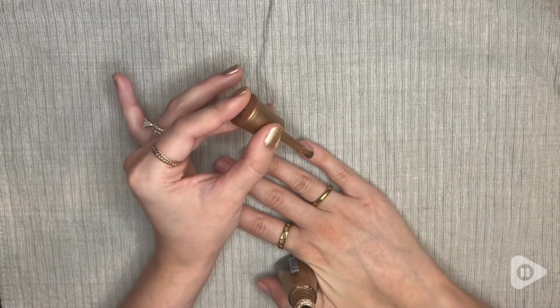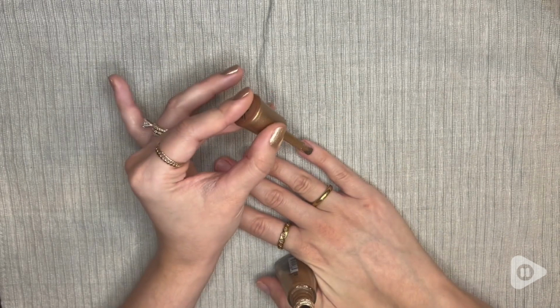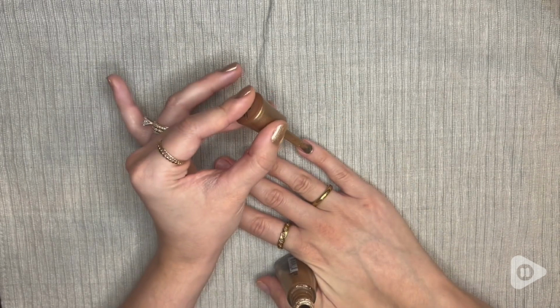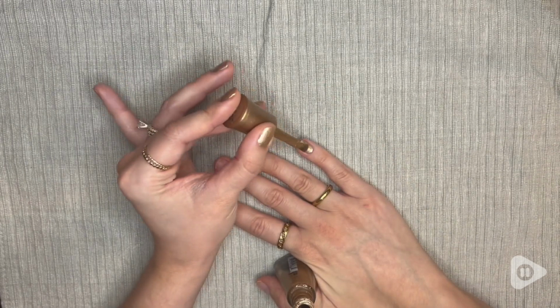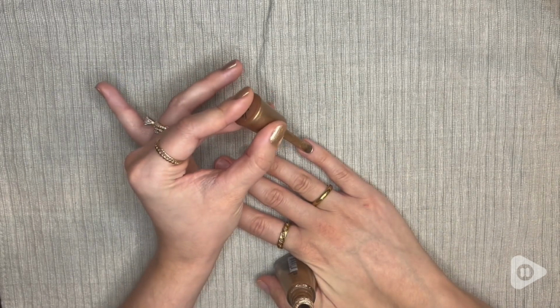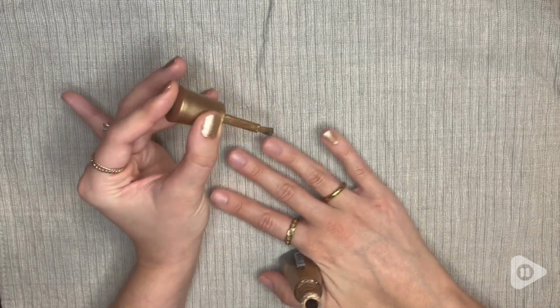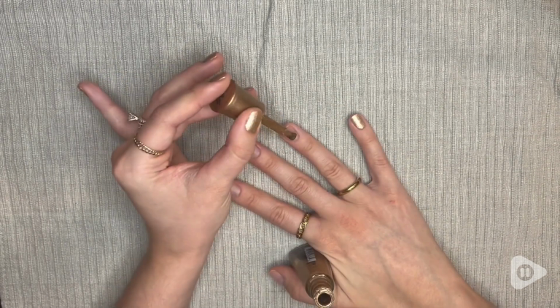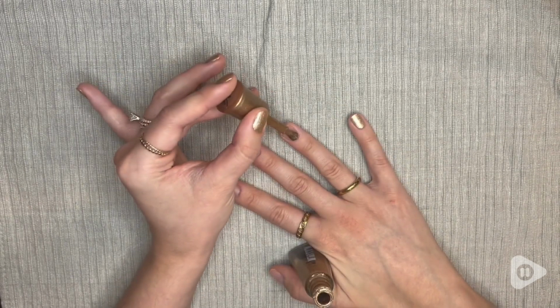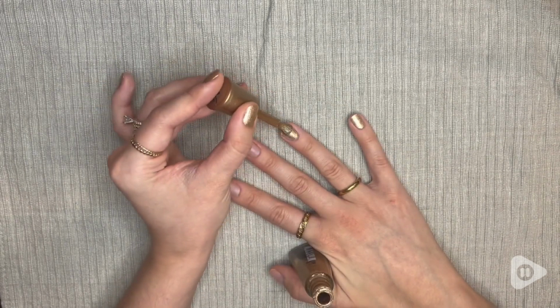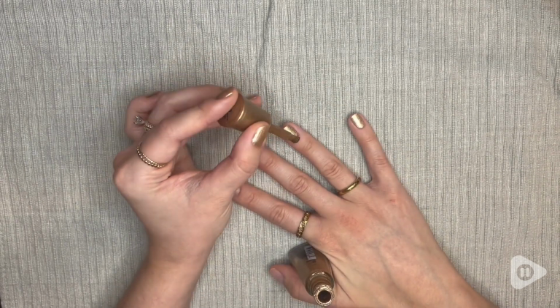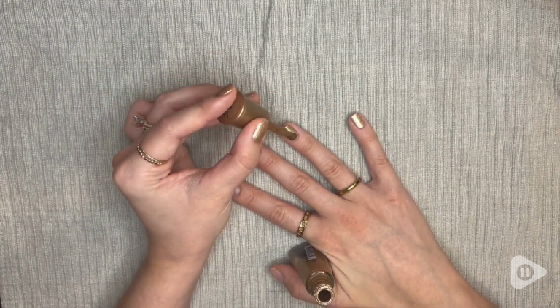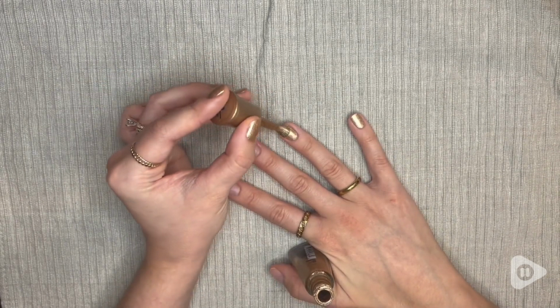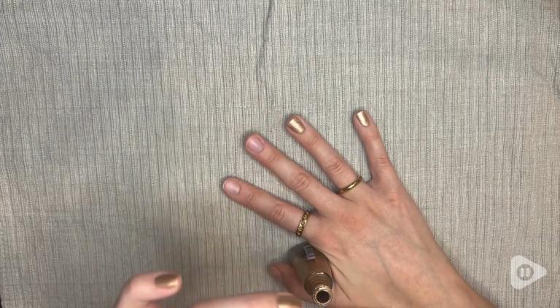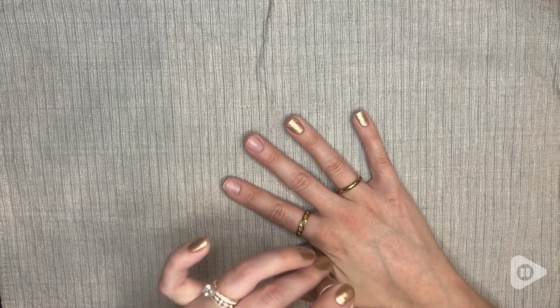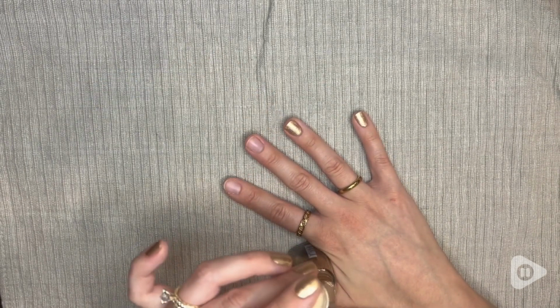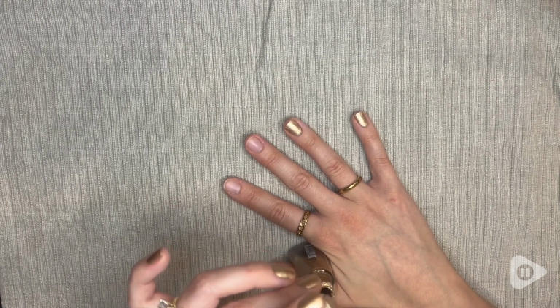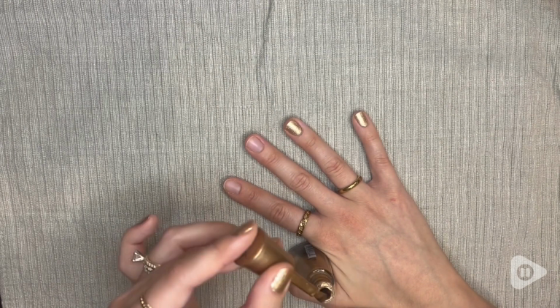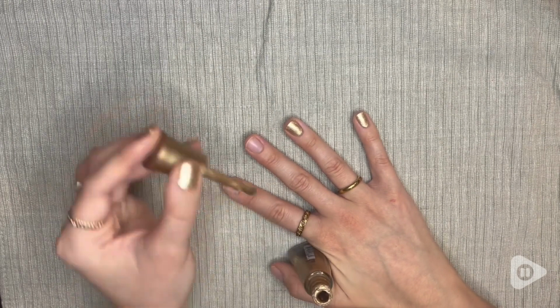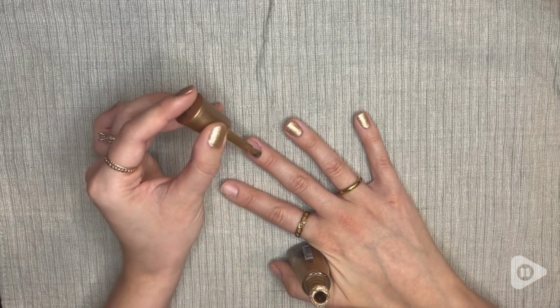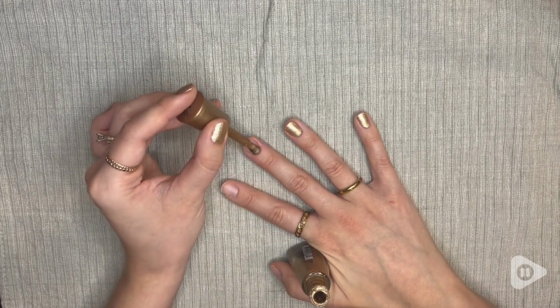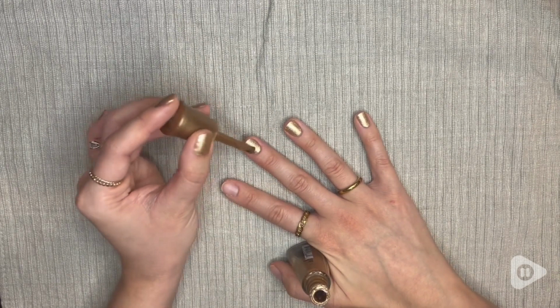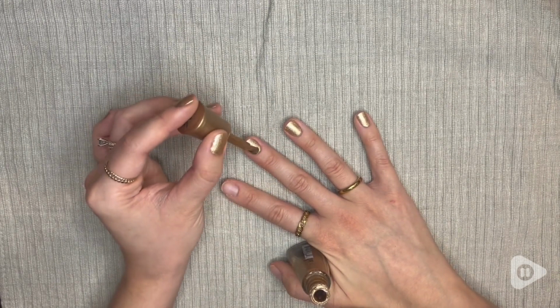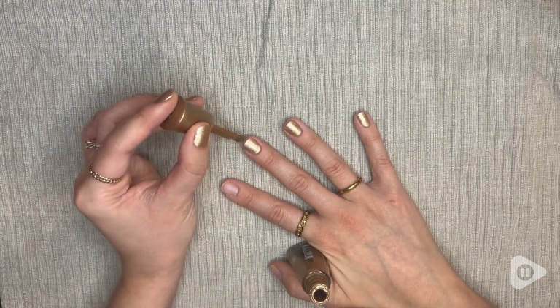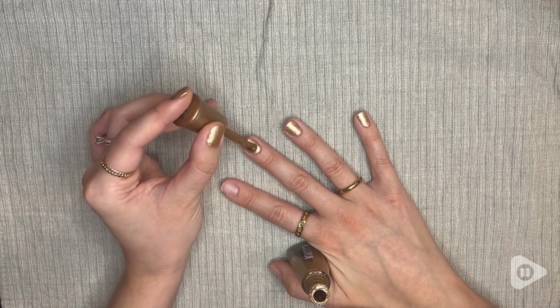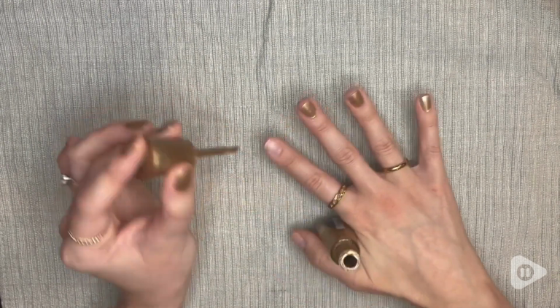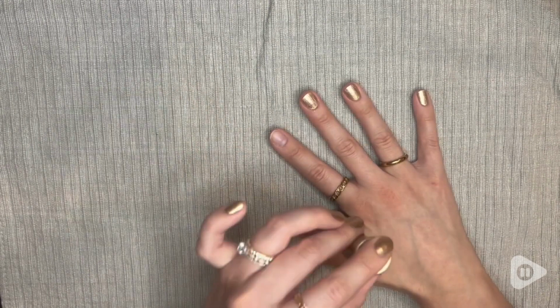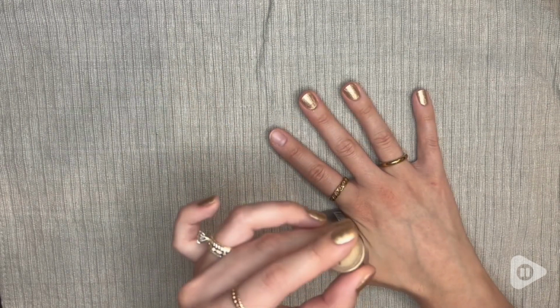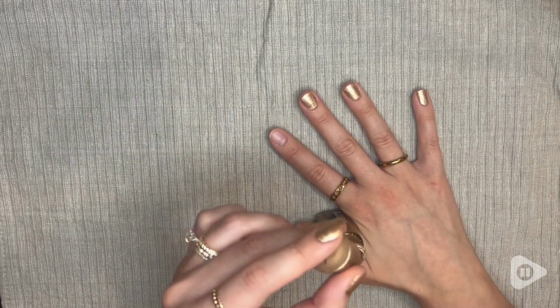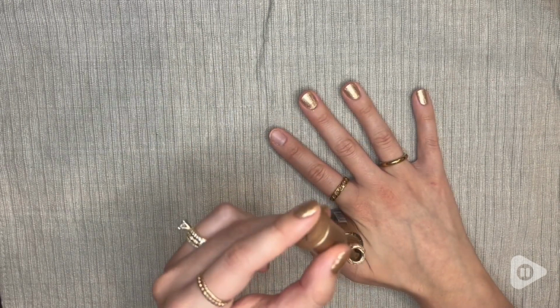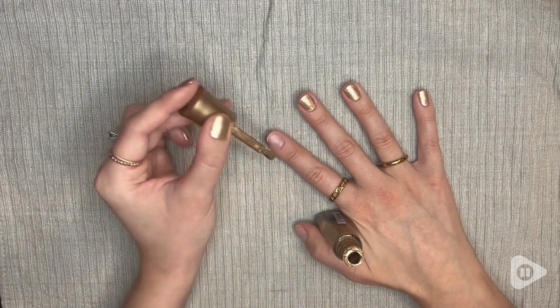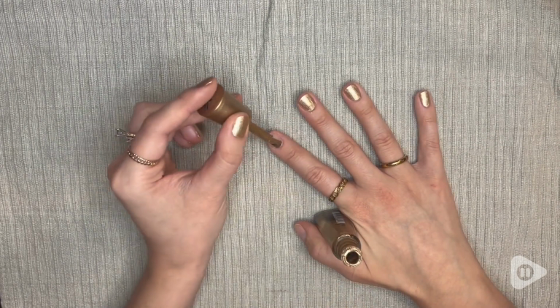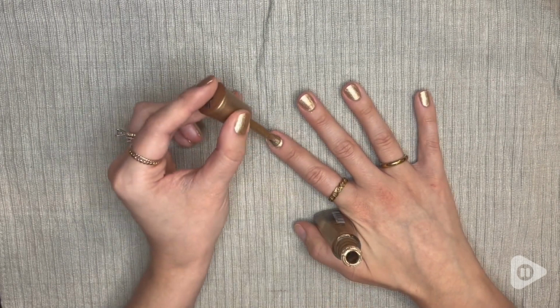They say that this stuff dries in 60 seconds with one coat, and they are not kidding. I use this nail polish all the time.